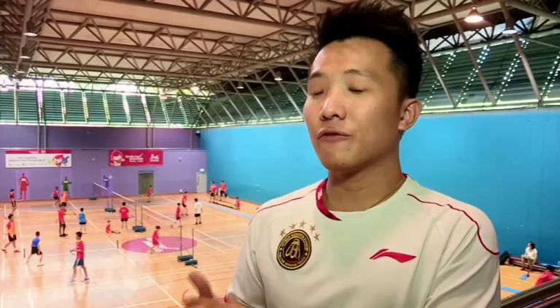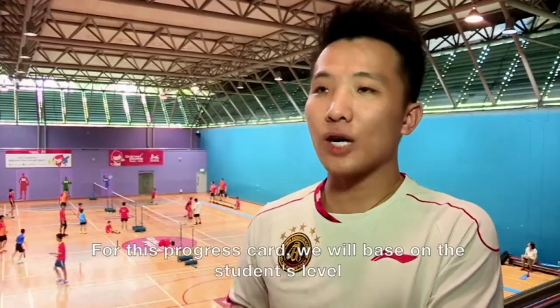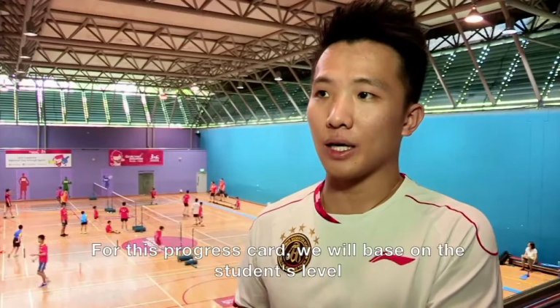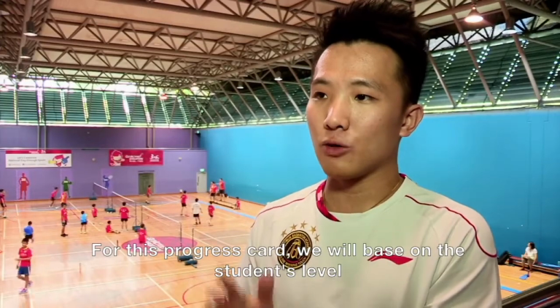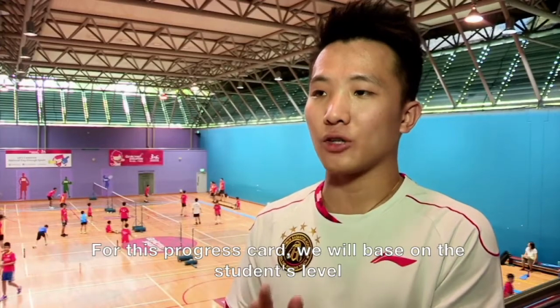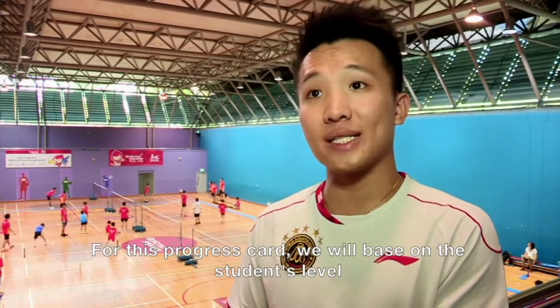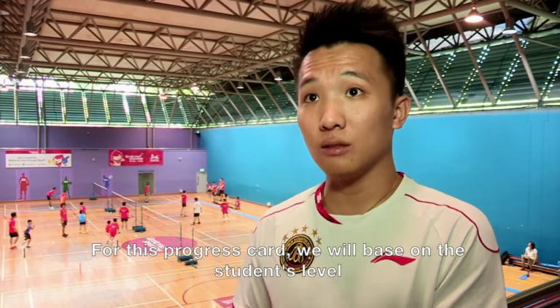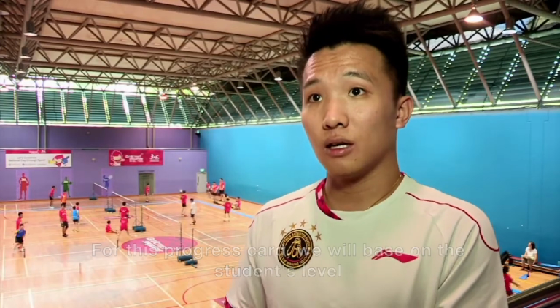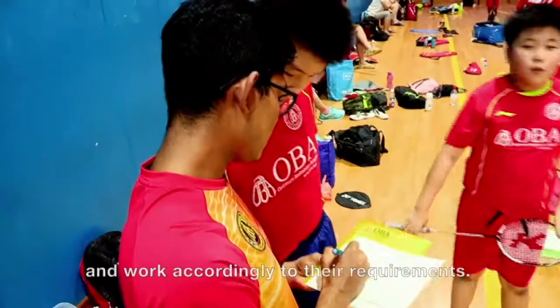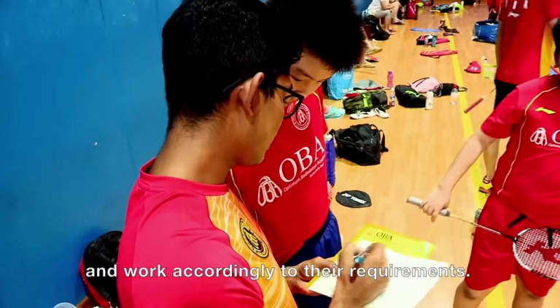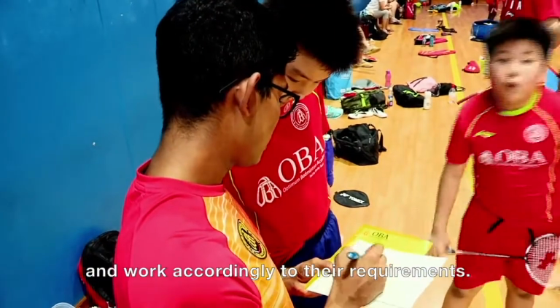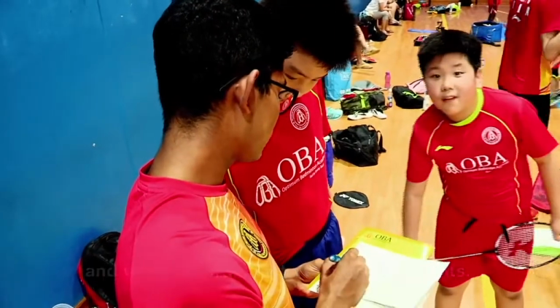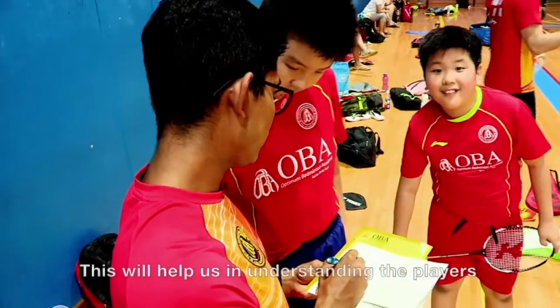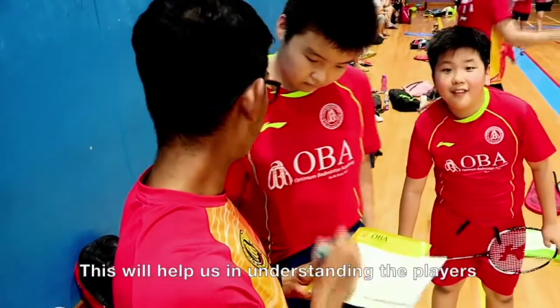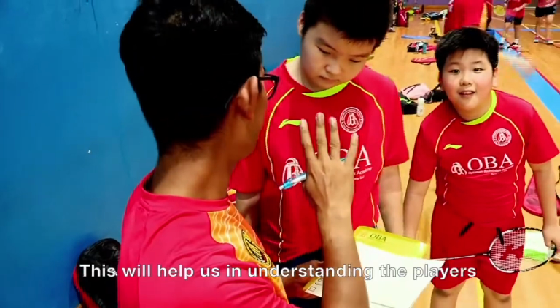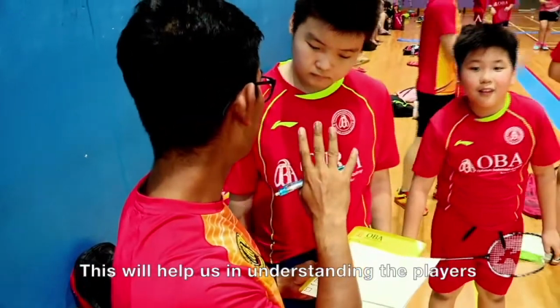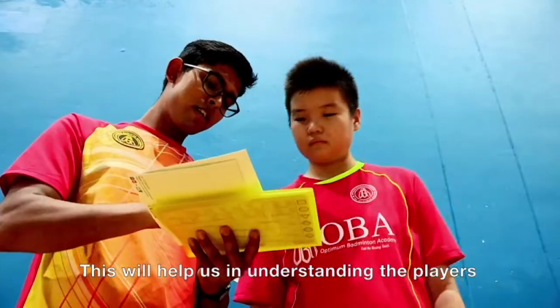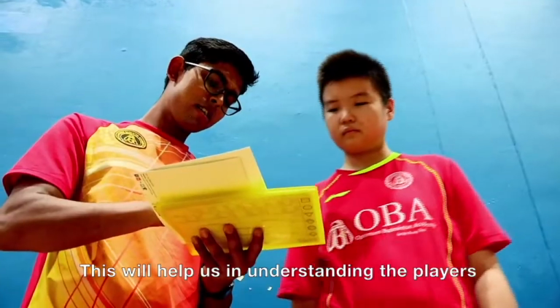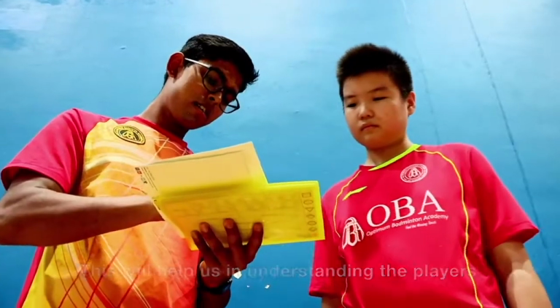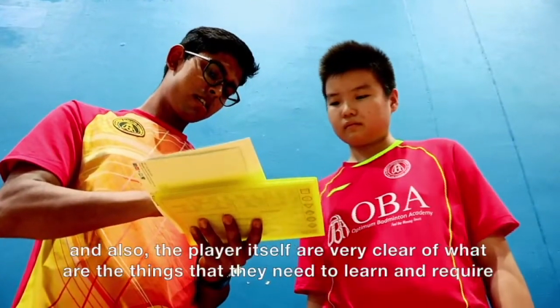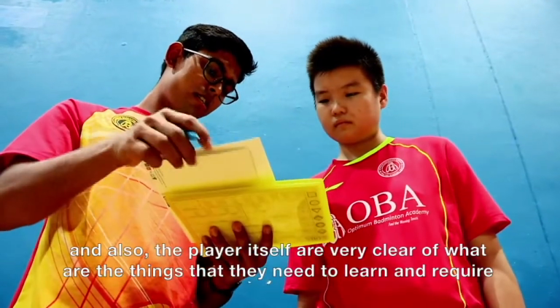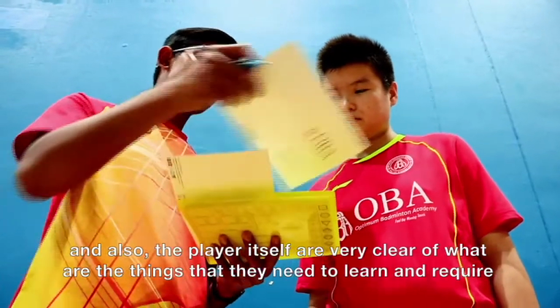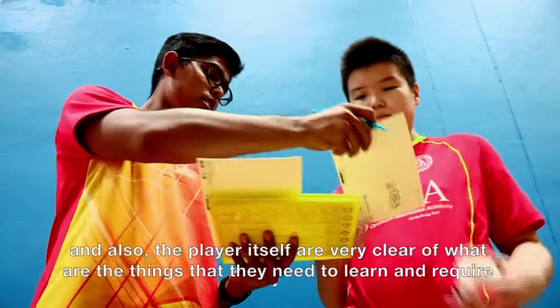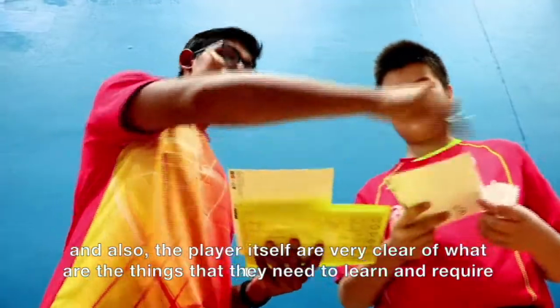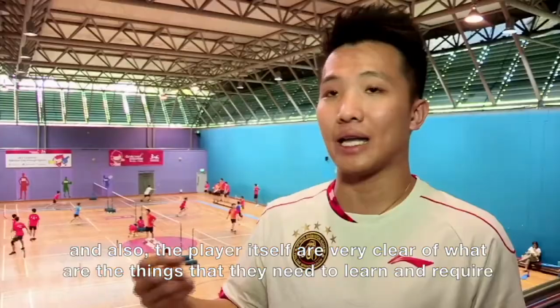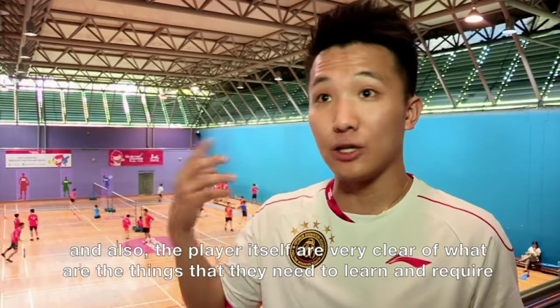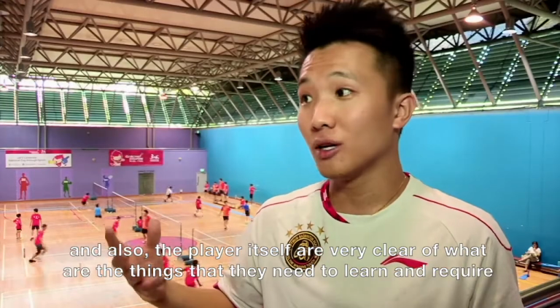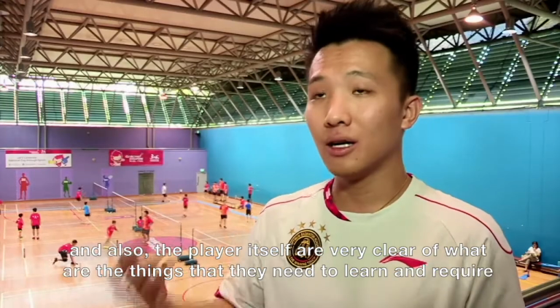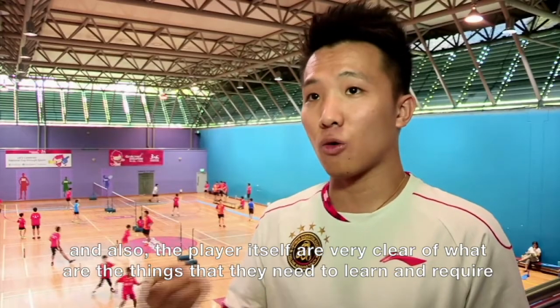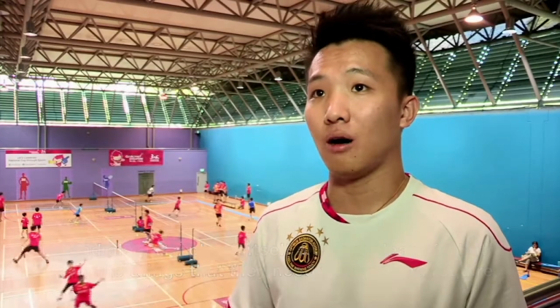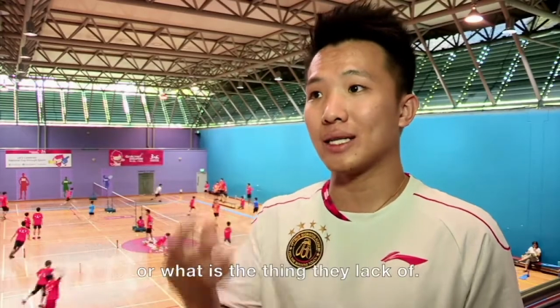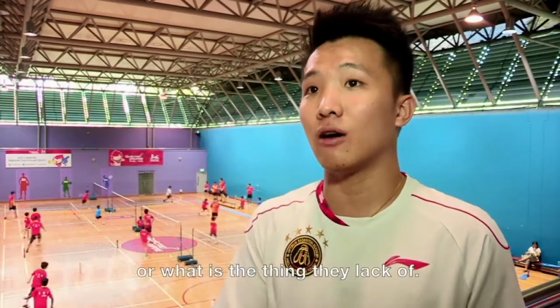For this progress card, we are based on the student's level and work according to their requirements. So this will help us in understanding the players, and also the players themselves are very clear on what they need to learn or acquire, or what they lack.